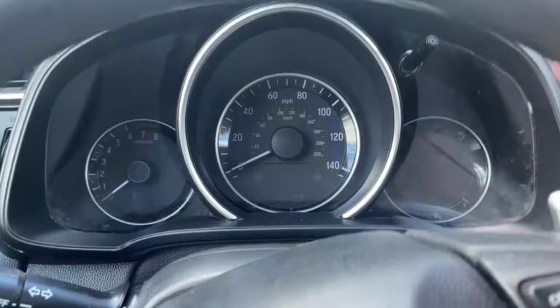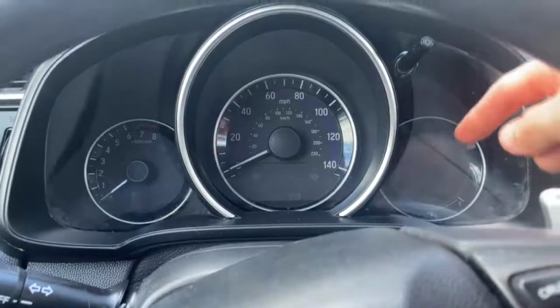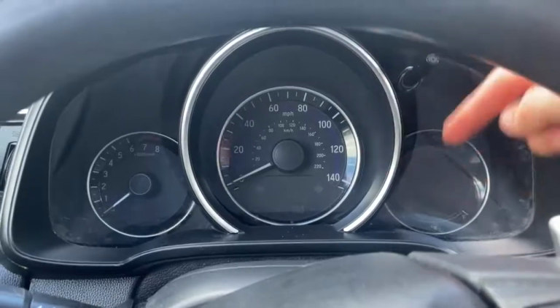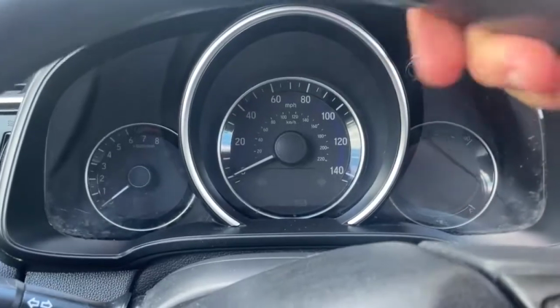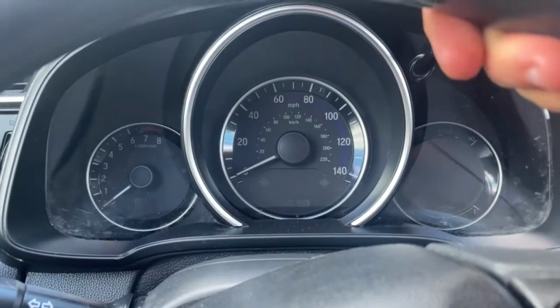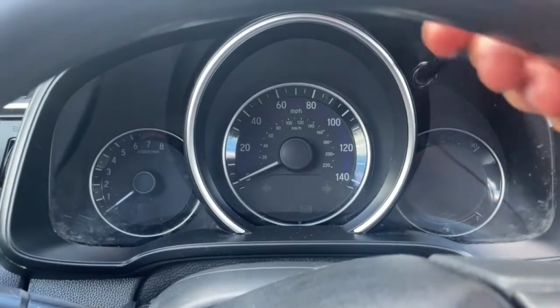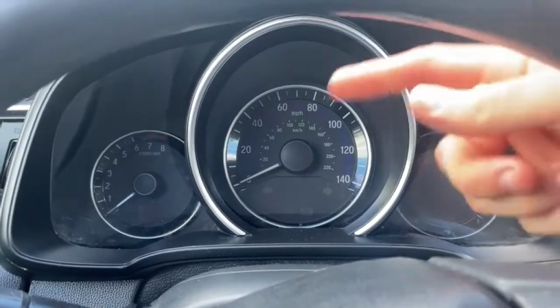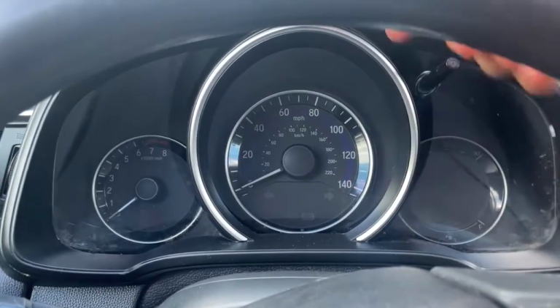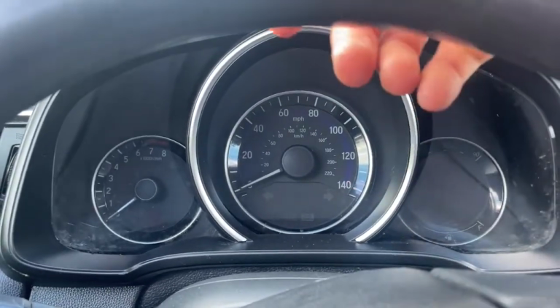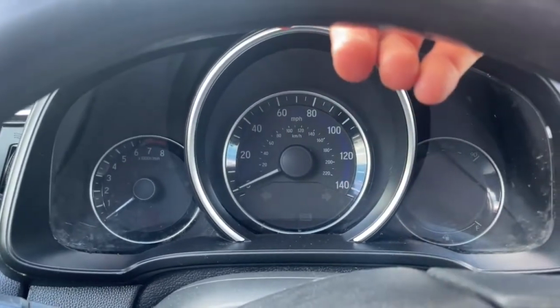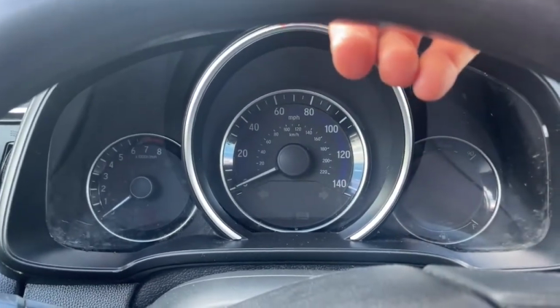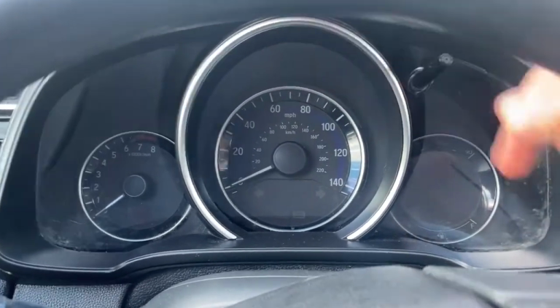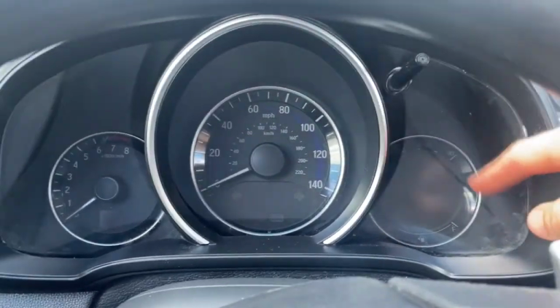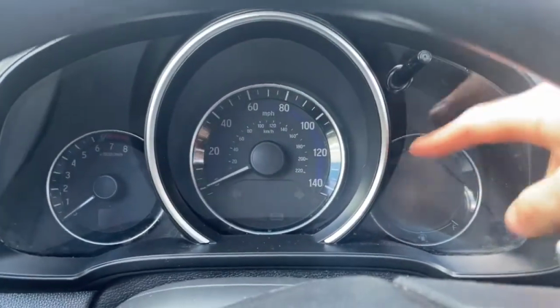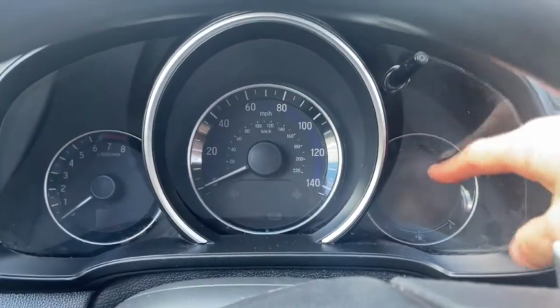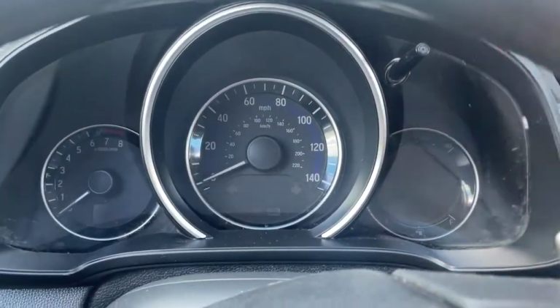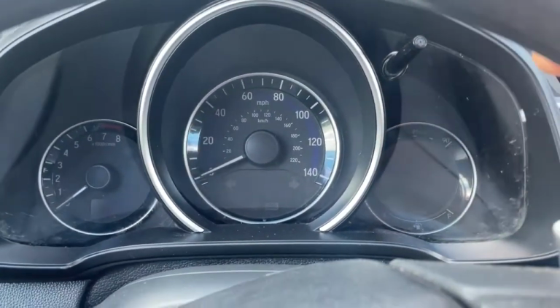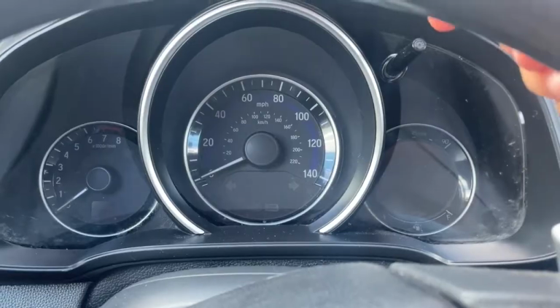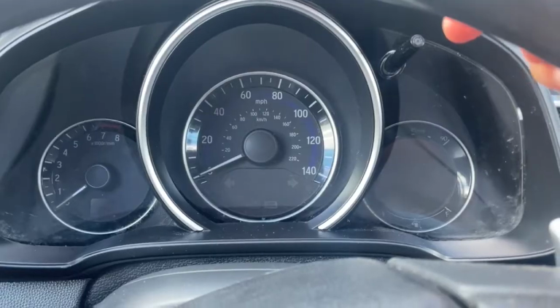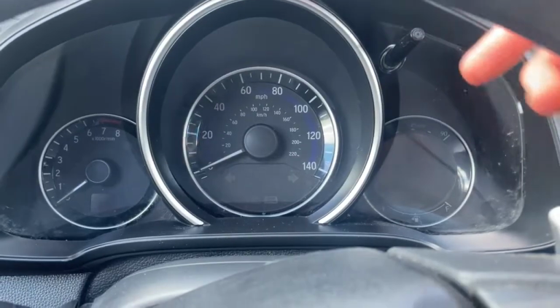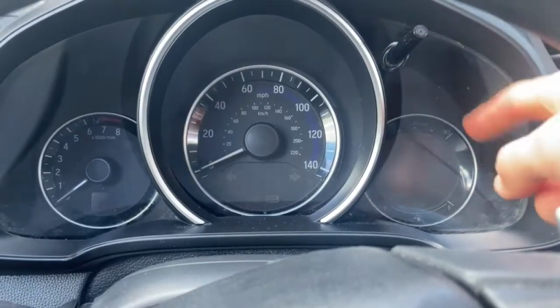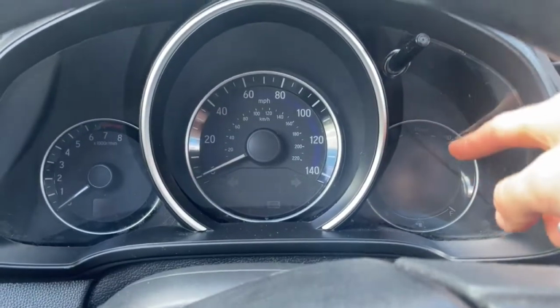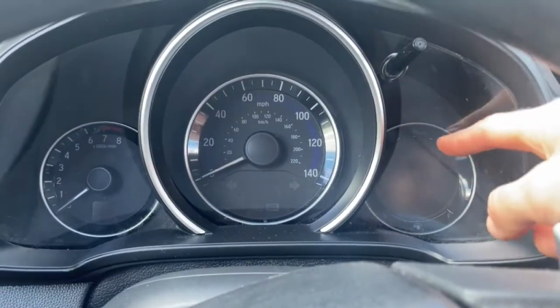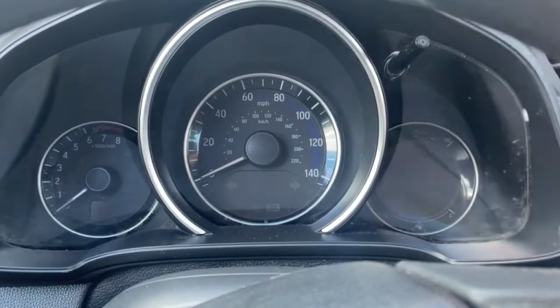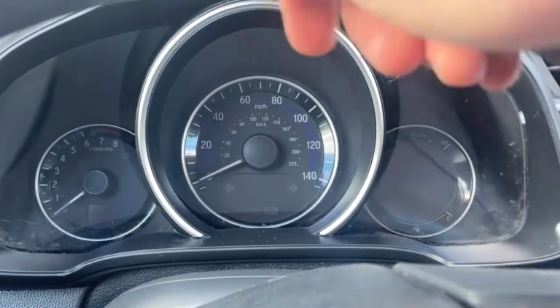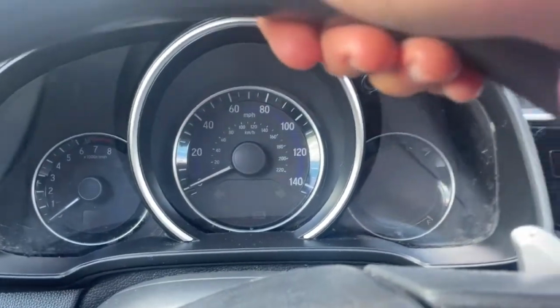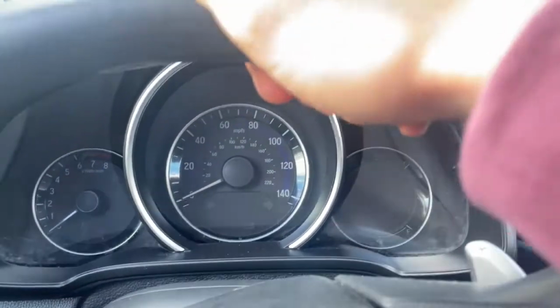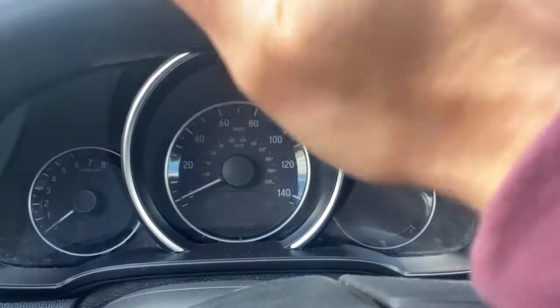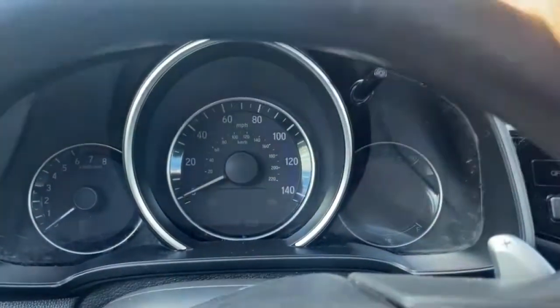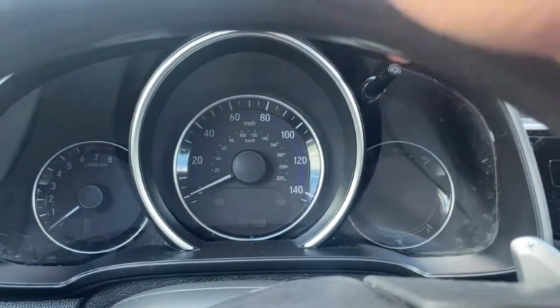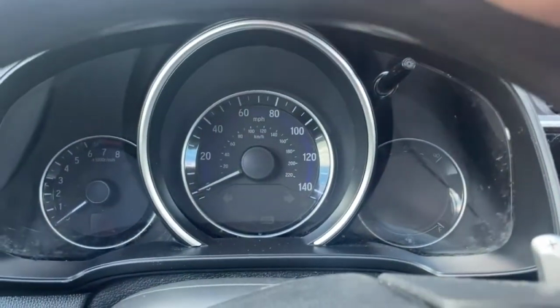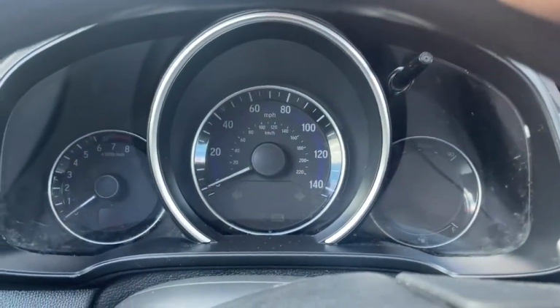We're going to be pulling out the dashboard and the cluster here to re-solder a damaged LCD screen on a 2015 3rd Gen Honda Fit.